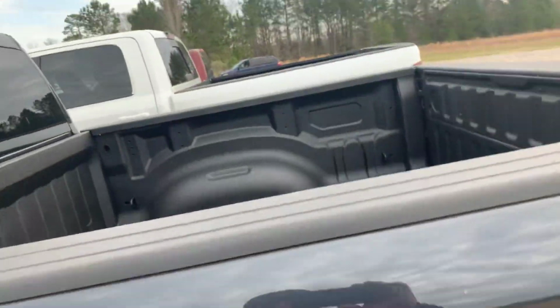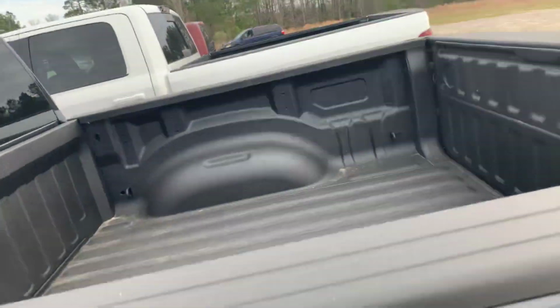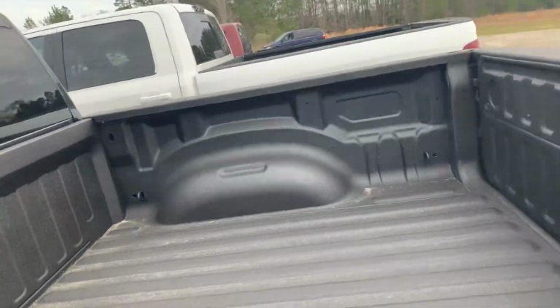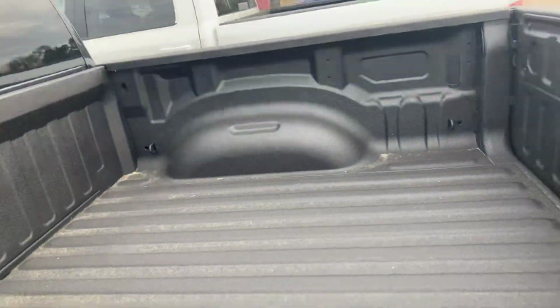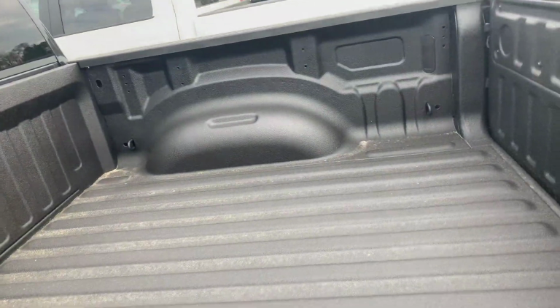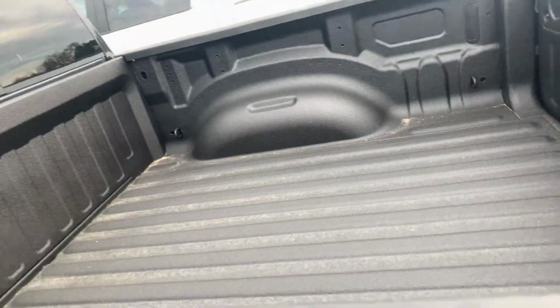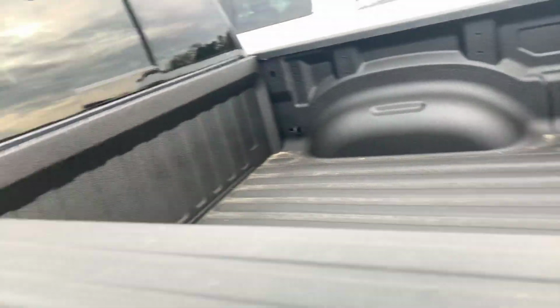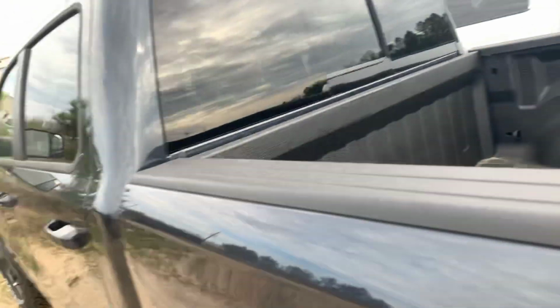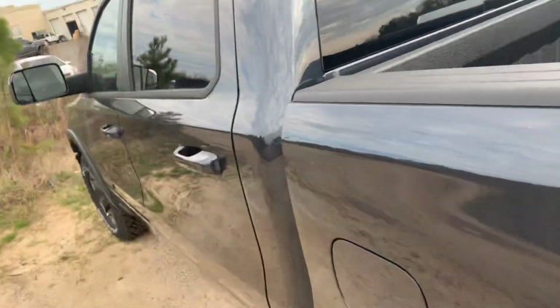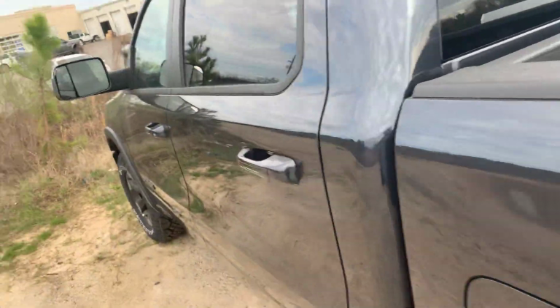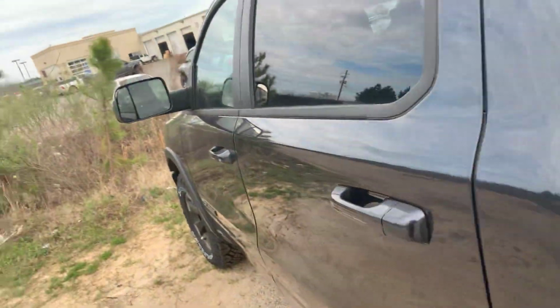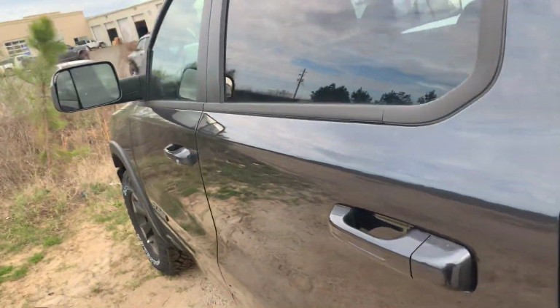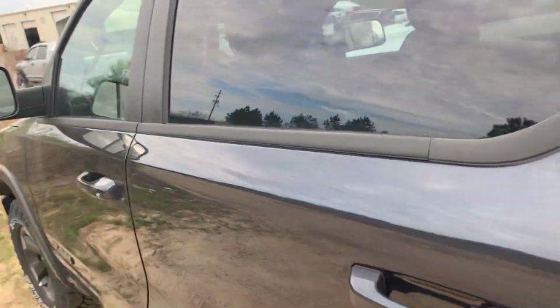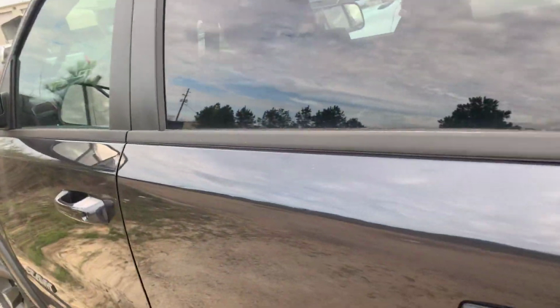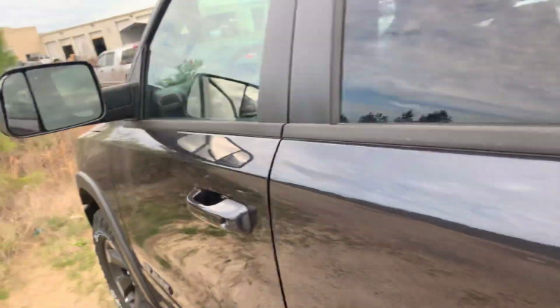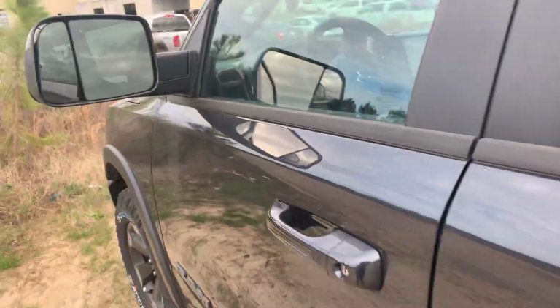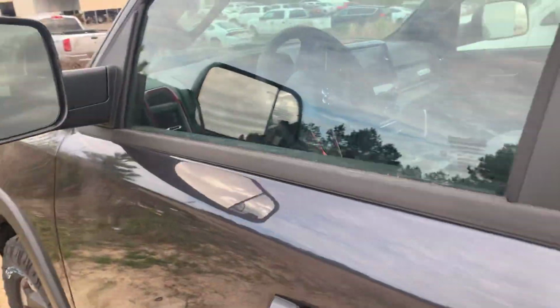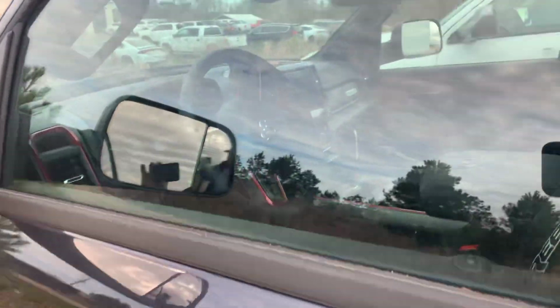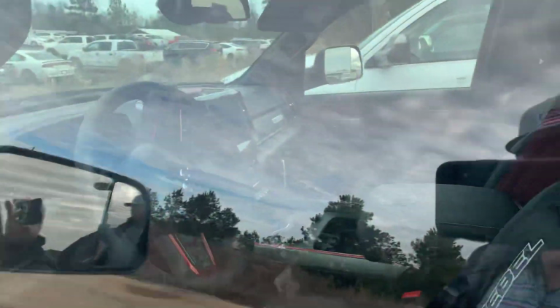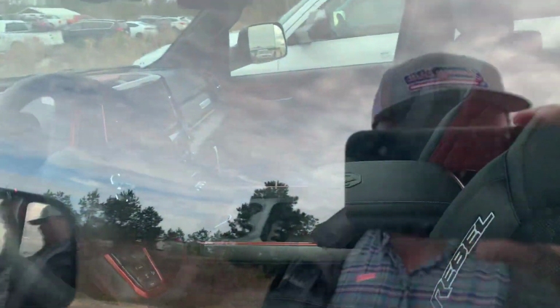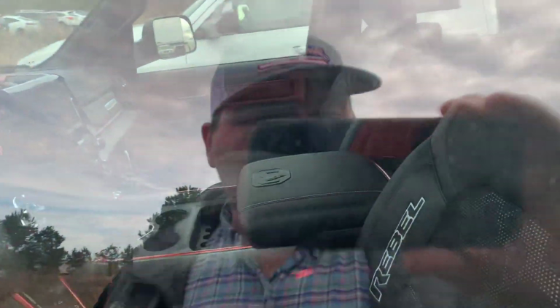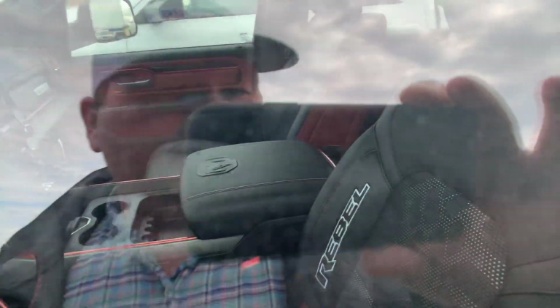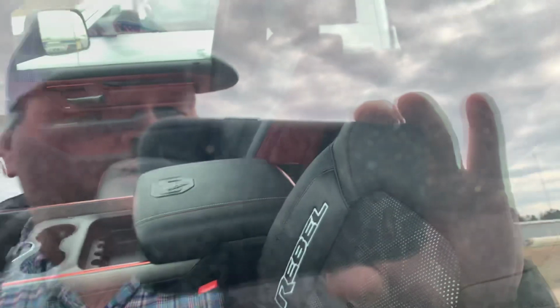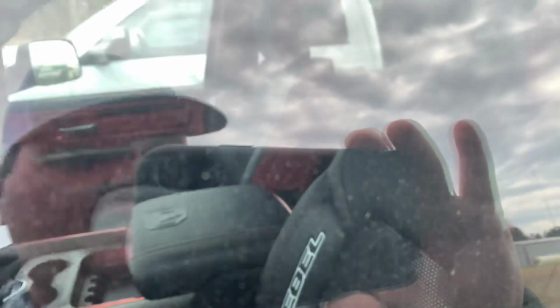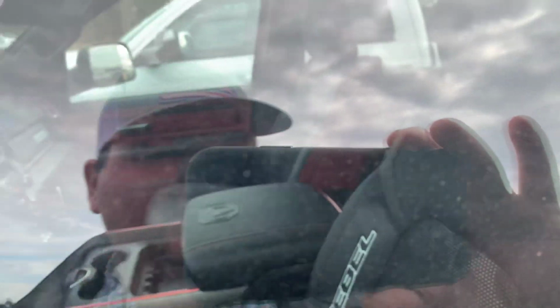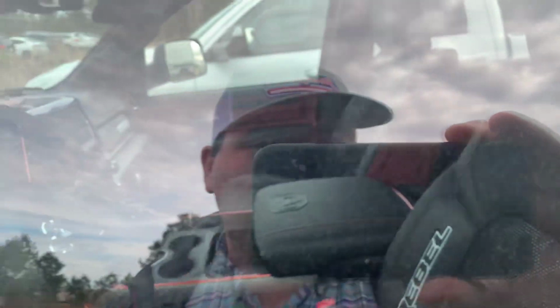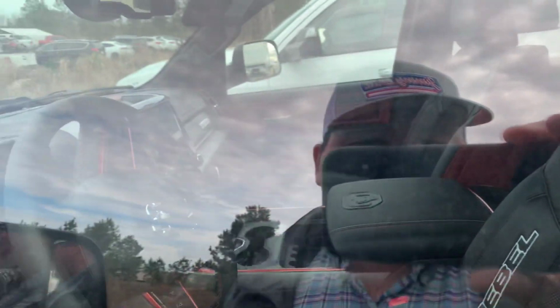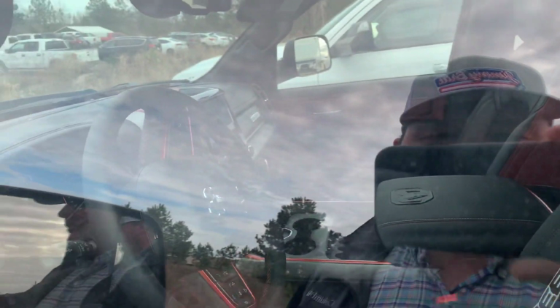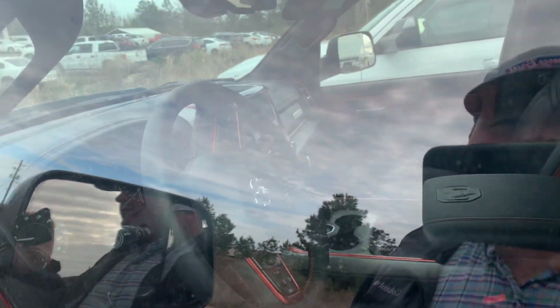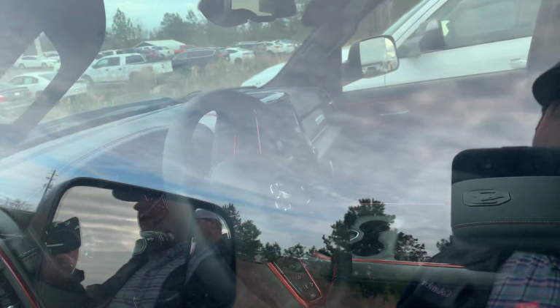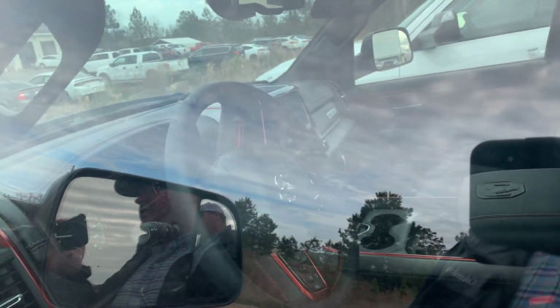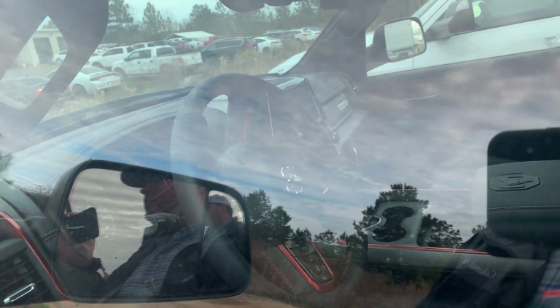It has a spray-in bed liner here. This one's fully upgraded with all the leather and everything — I'll show you that through the window. The red leather inserts with a red leather steering wheel.